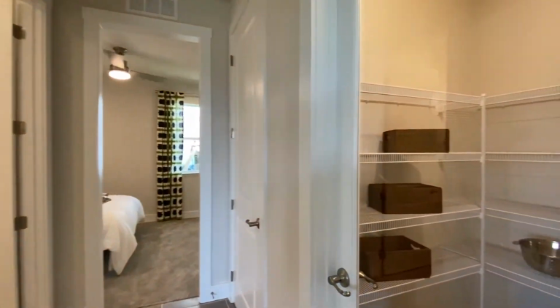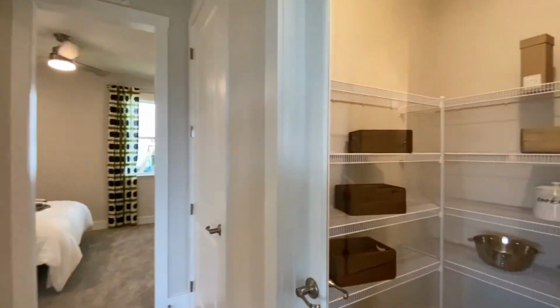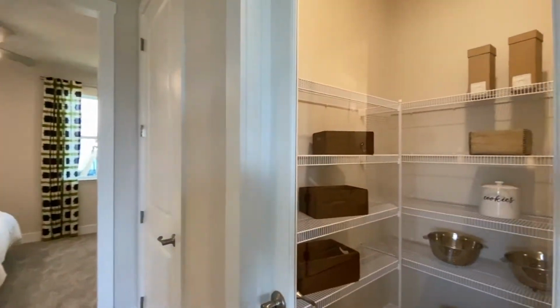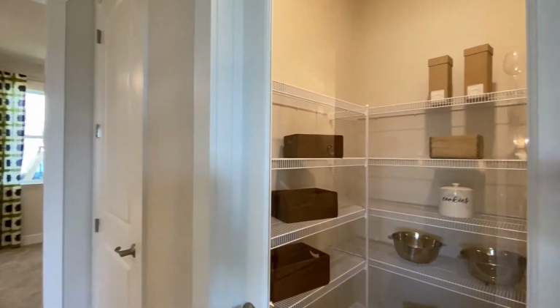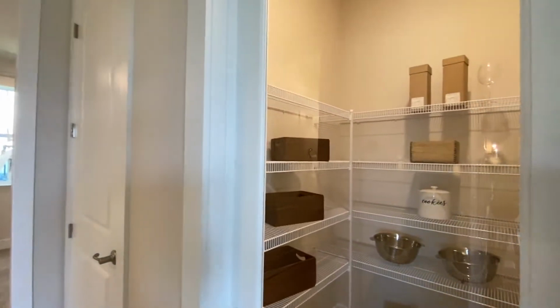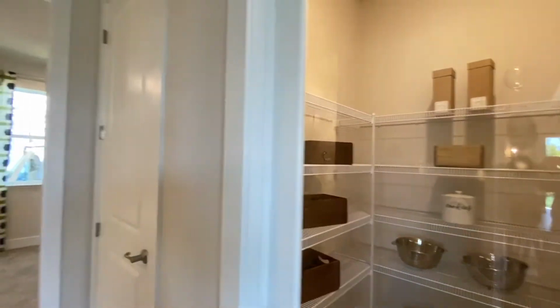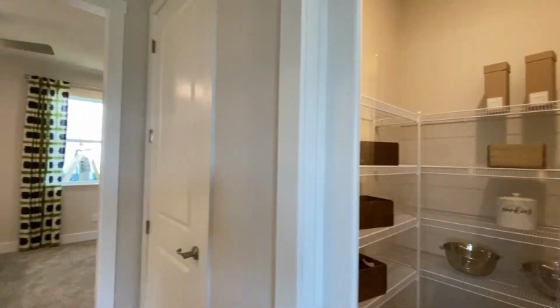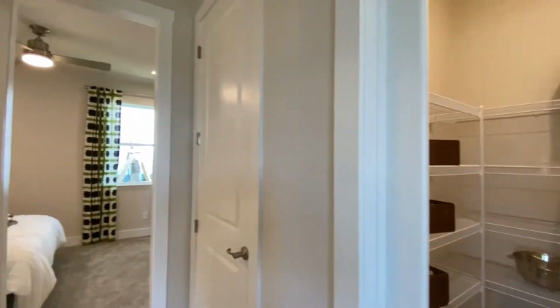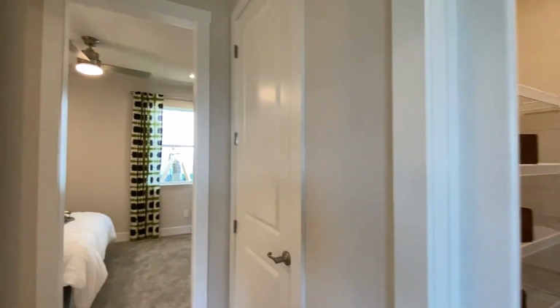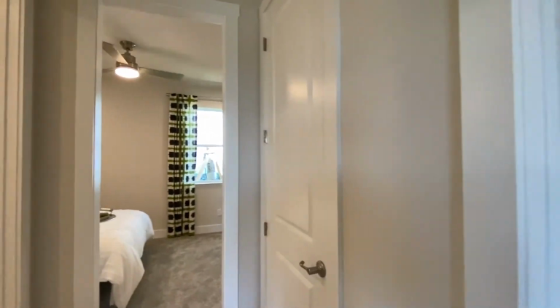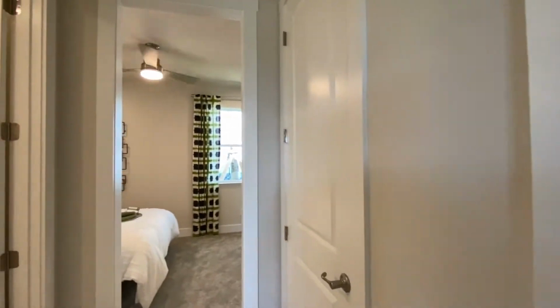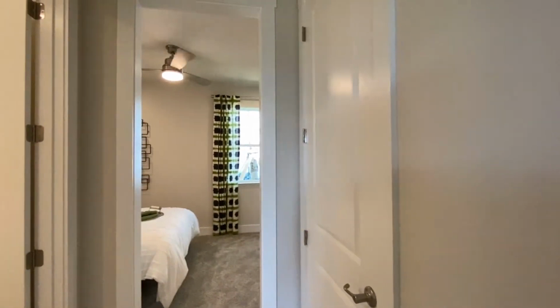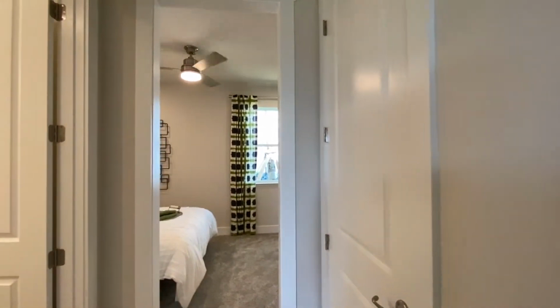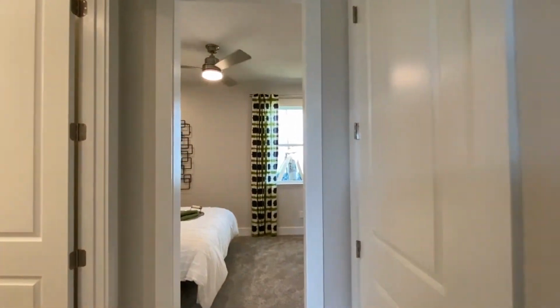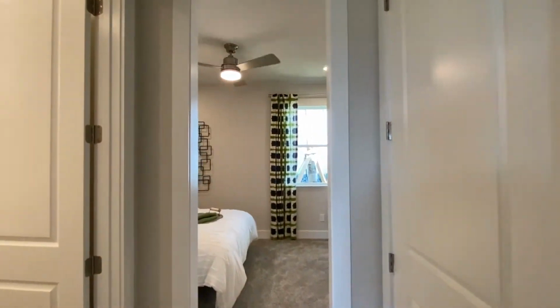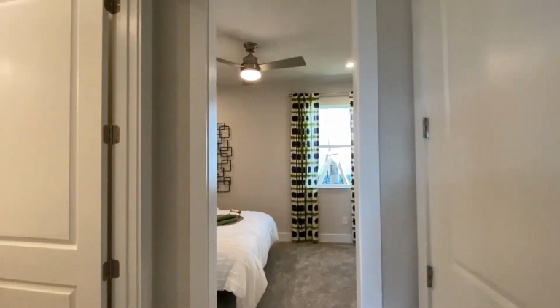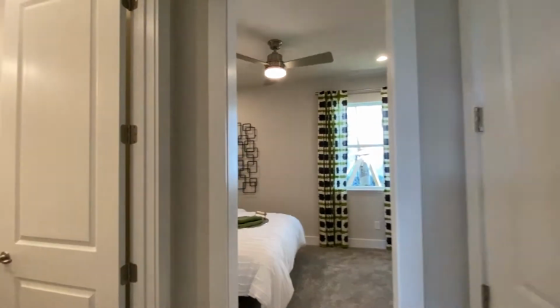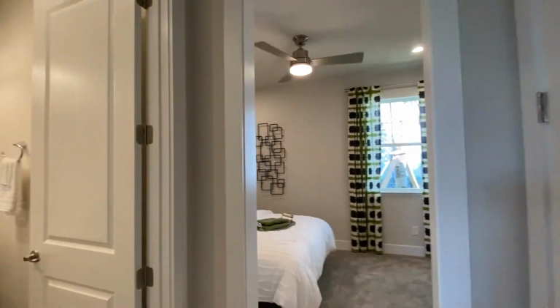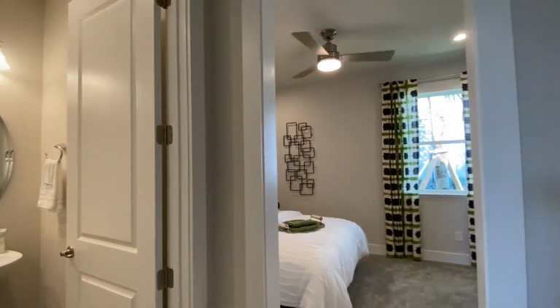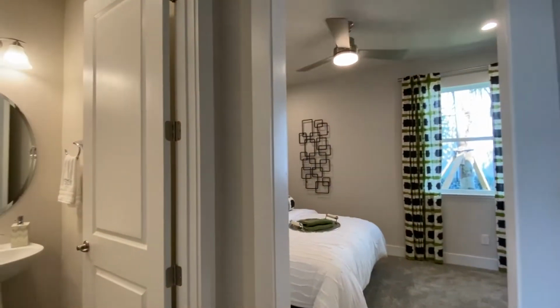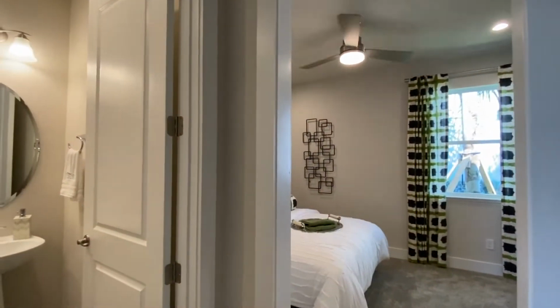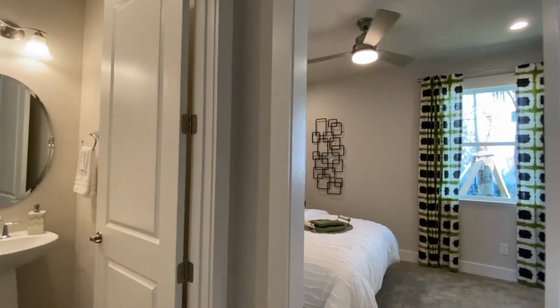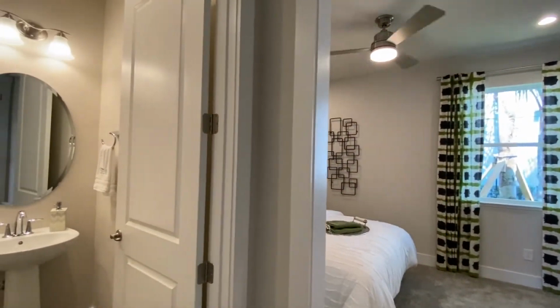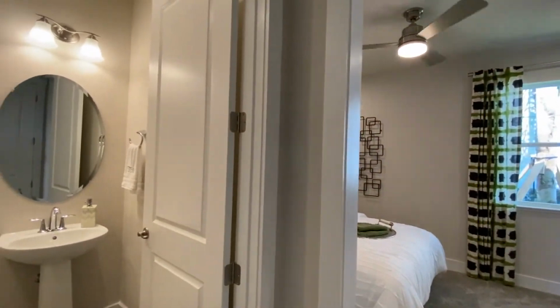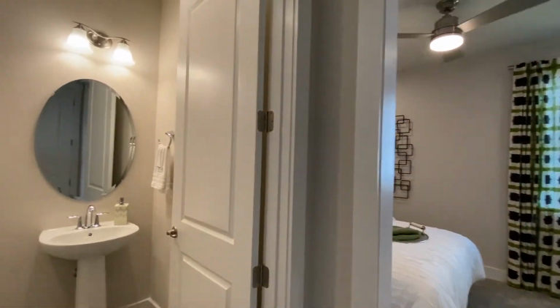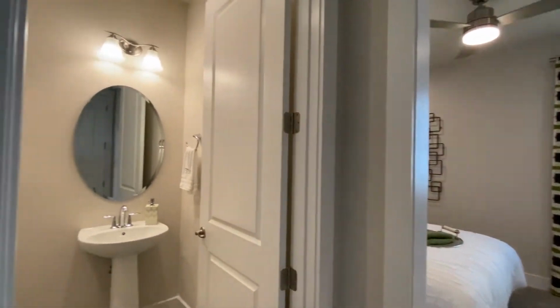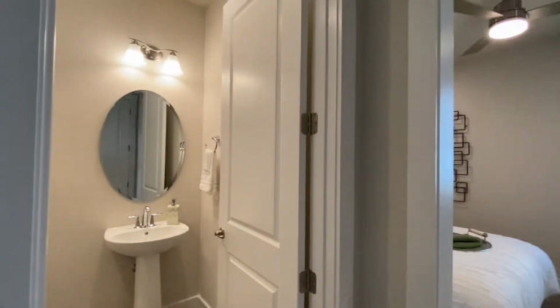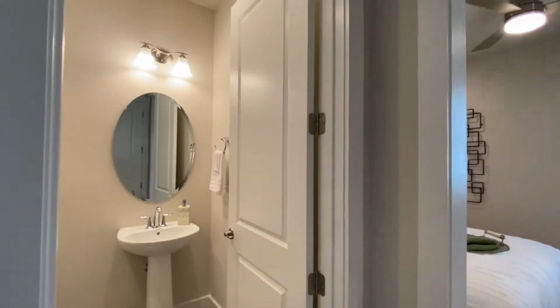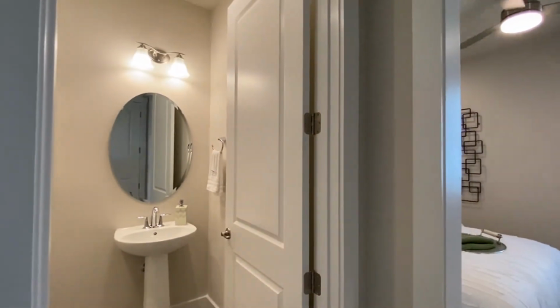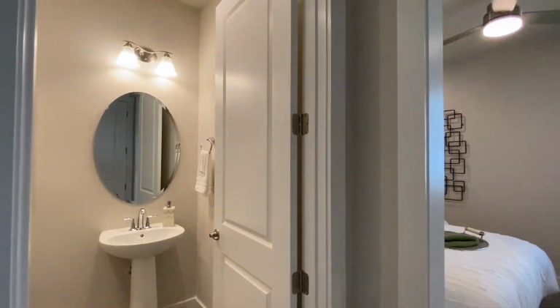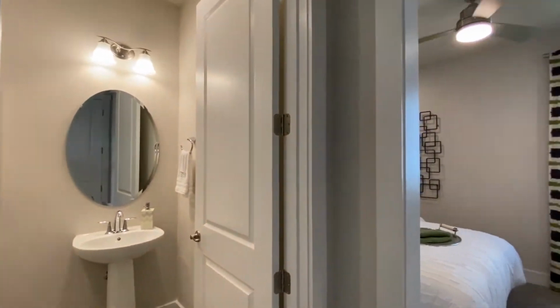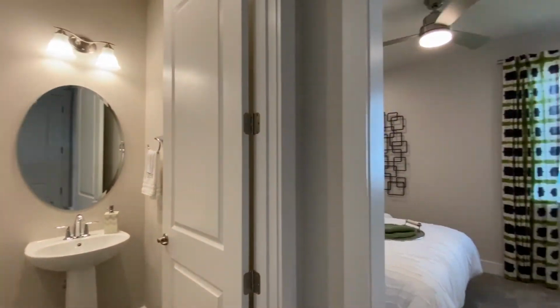And this is a pantry. We'll get back to the heart of the home shortly — just wanted to give you an idea. Half bath.